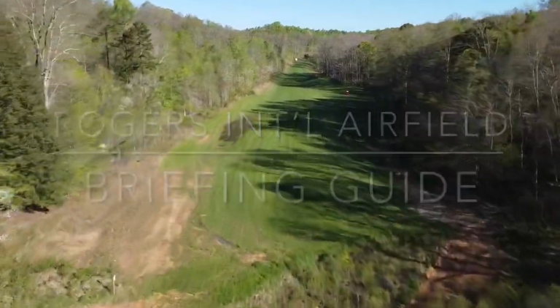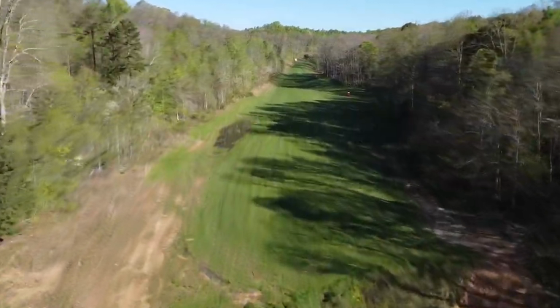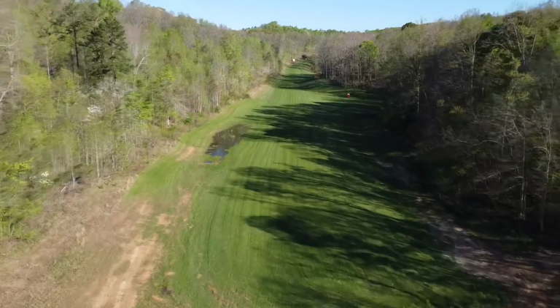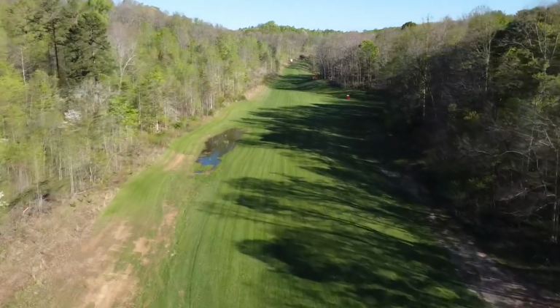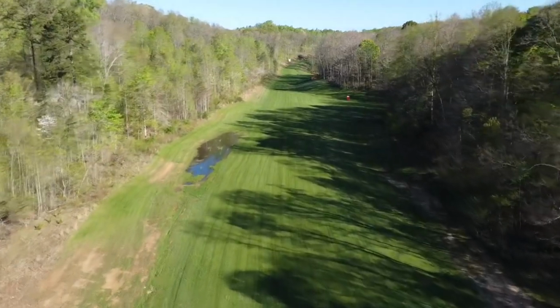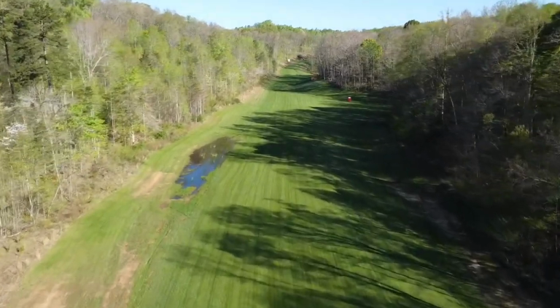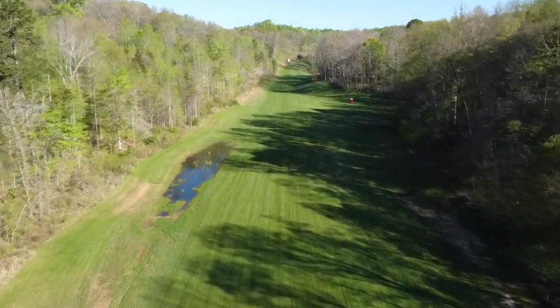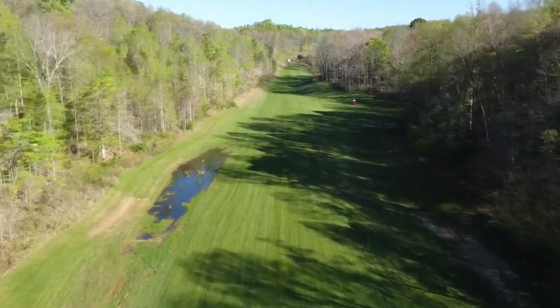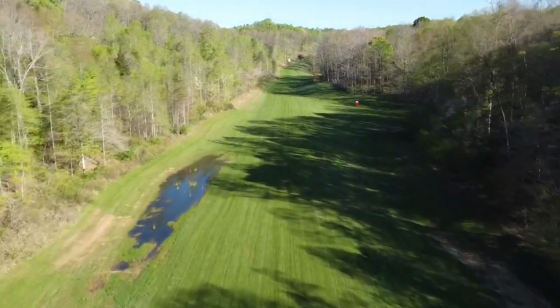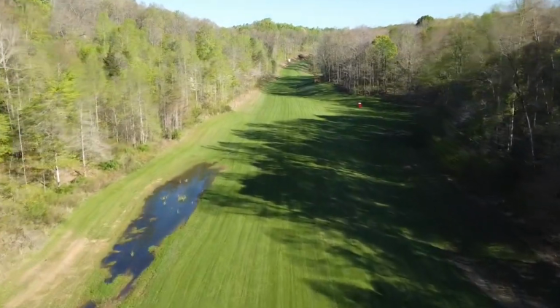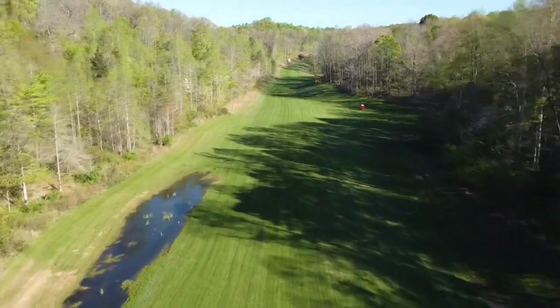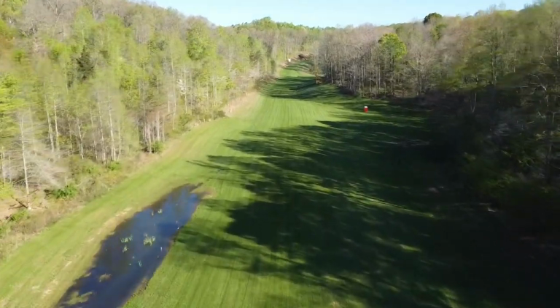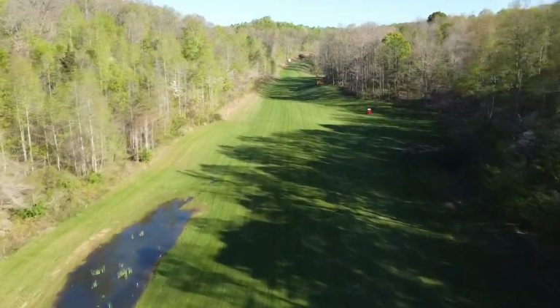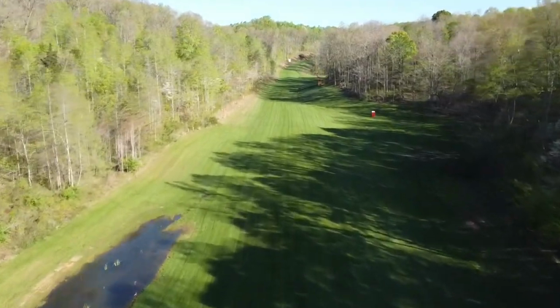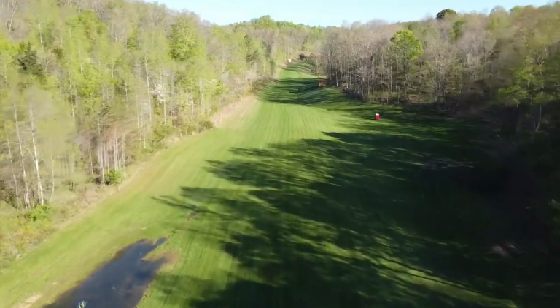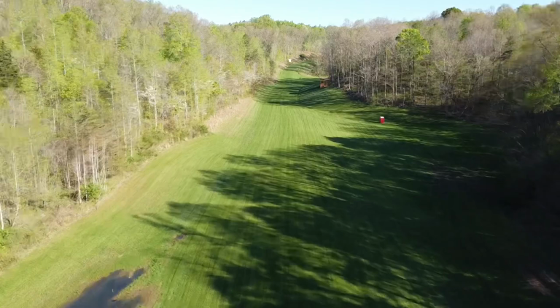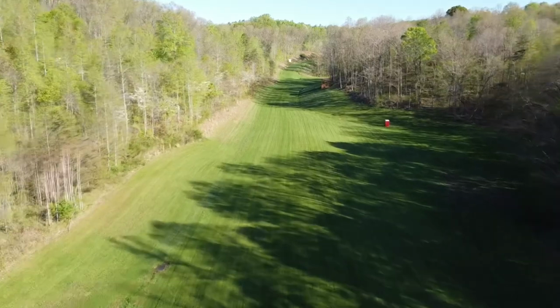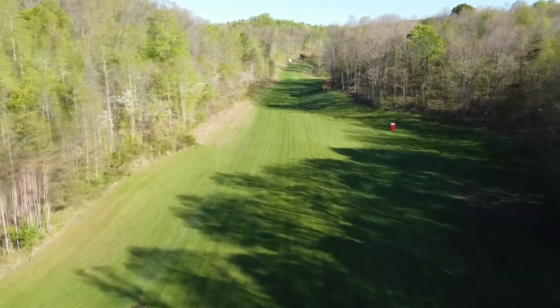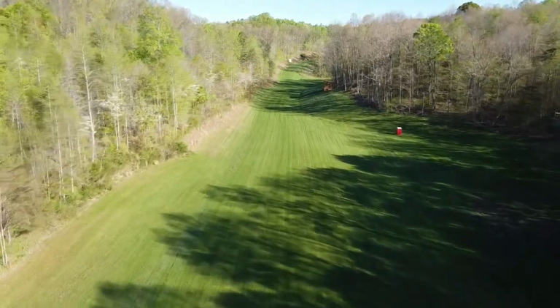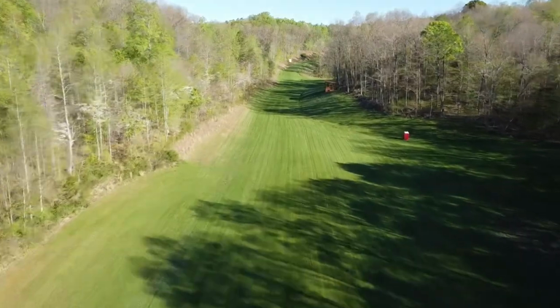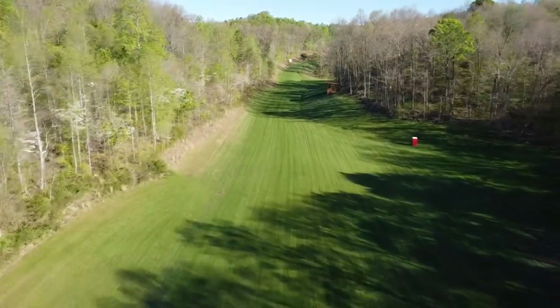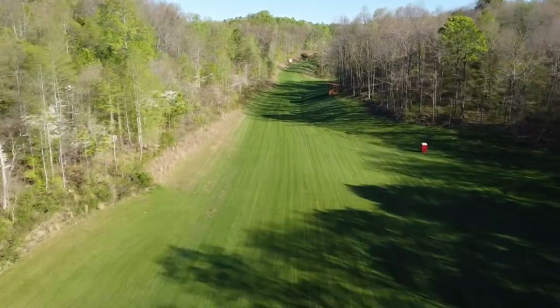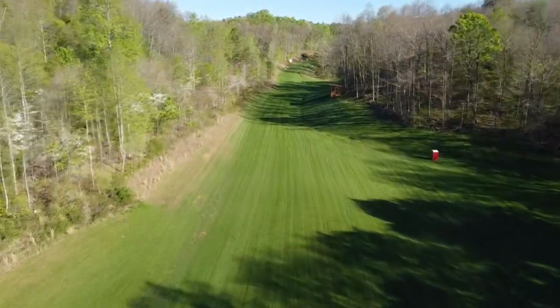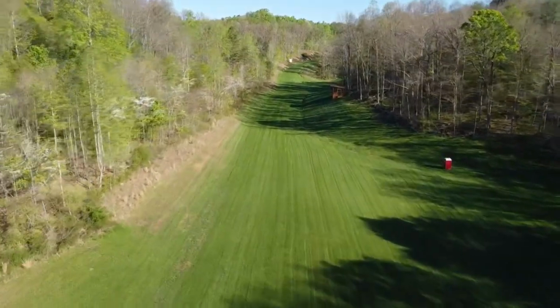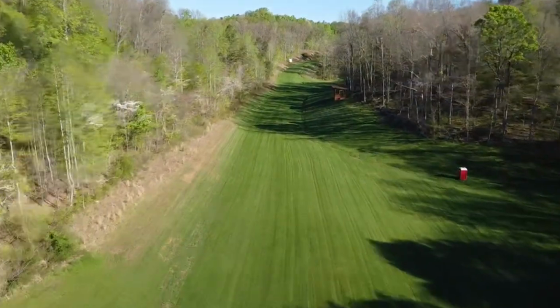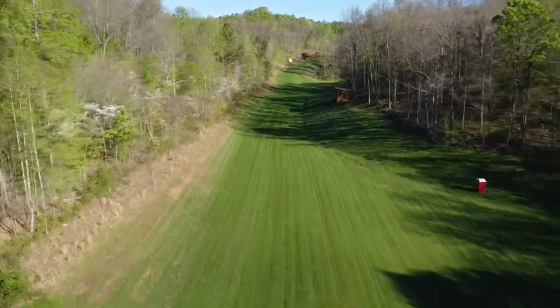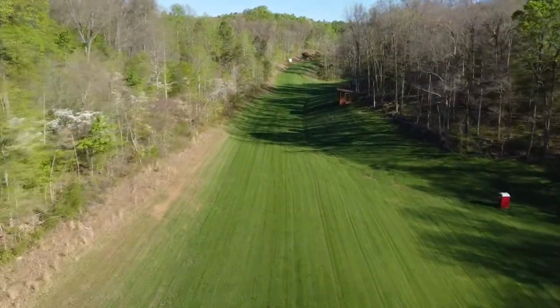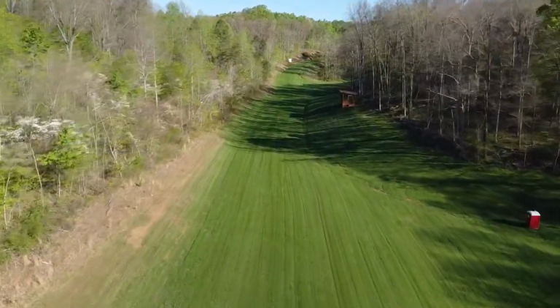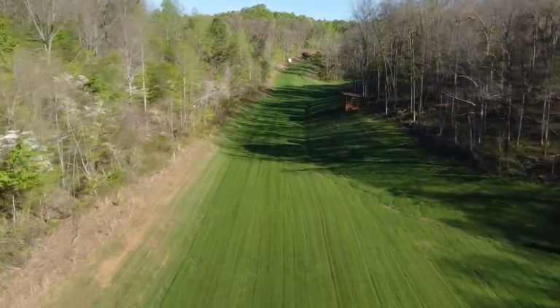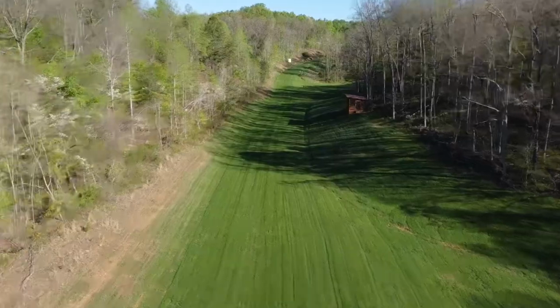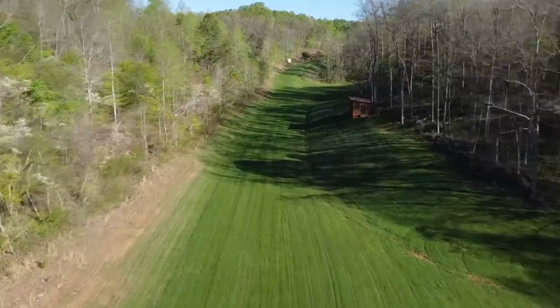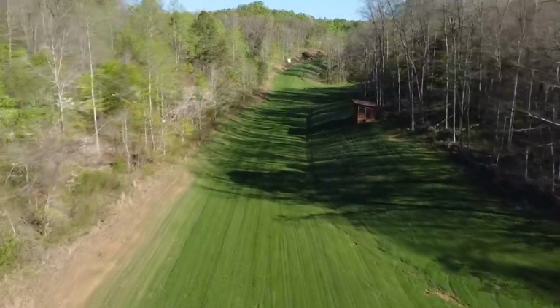Welcome to the Rogers International Airfield briefing video. The purpose of this guide is to familiarize you with the intricacies of the runway, the terrain around it, and safety considerations when operating in and out of this airport.